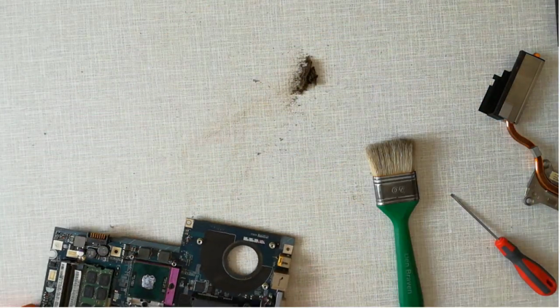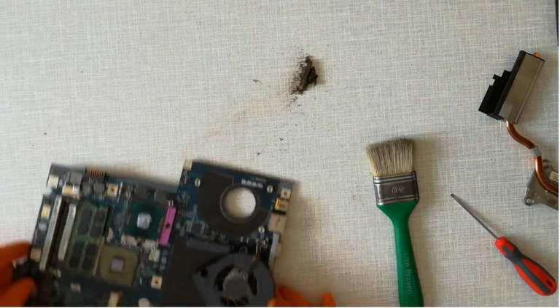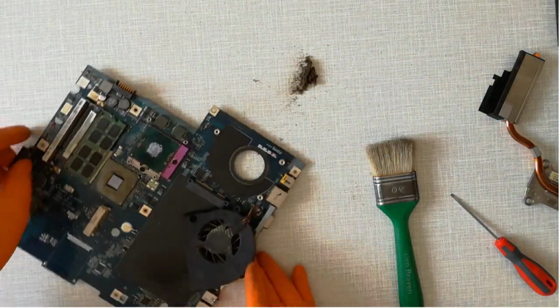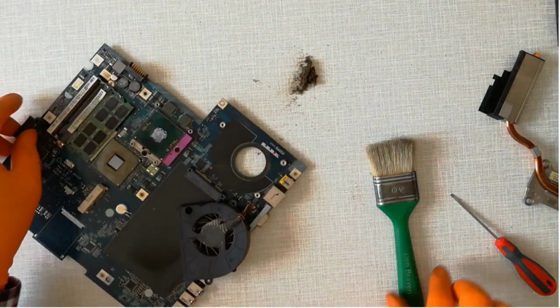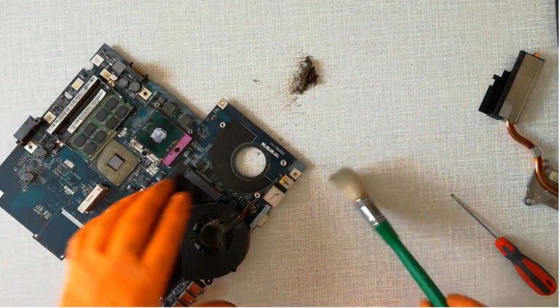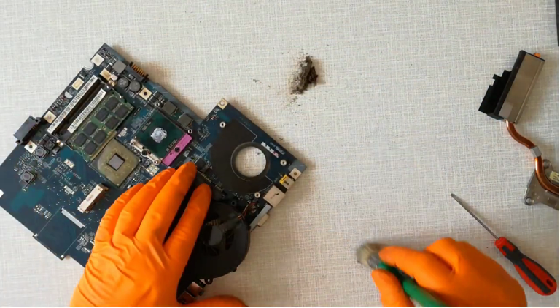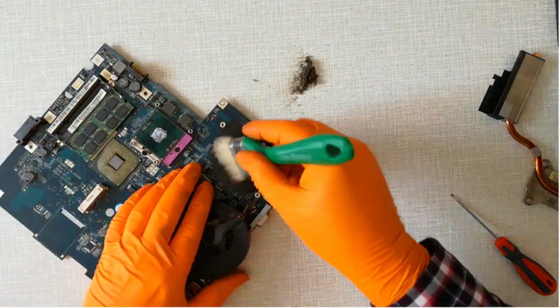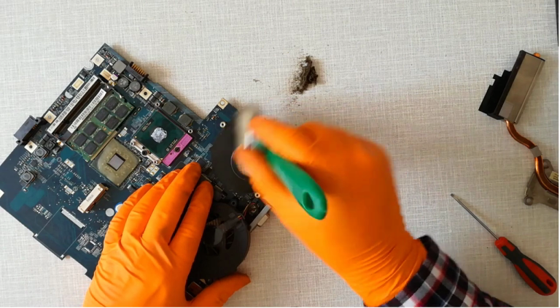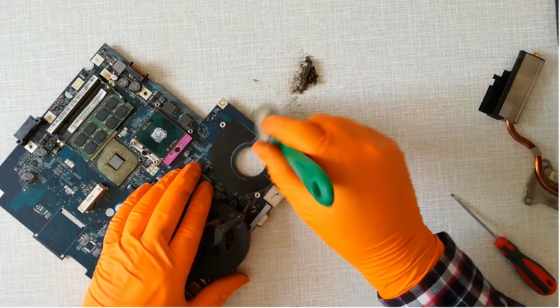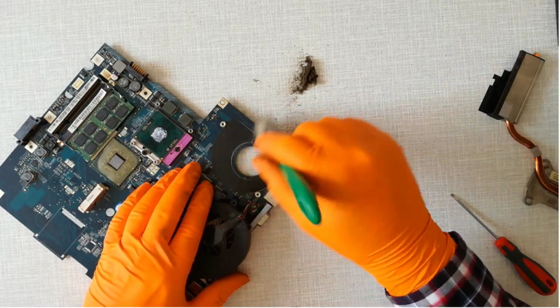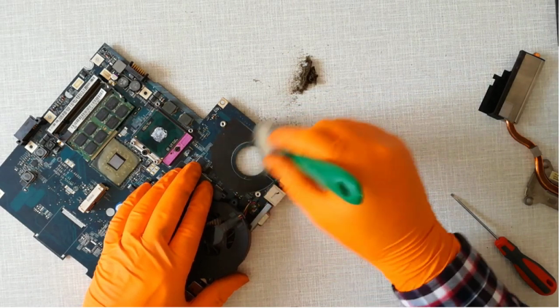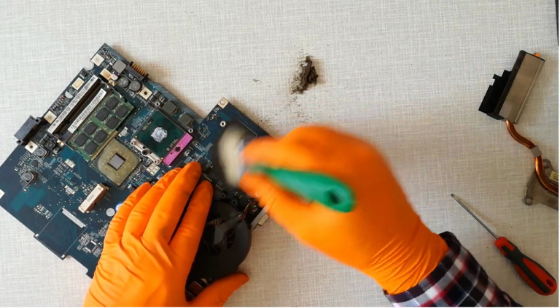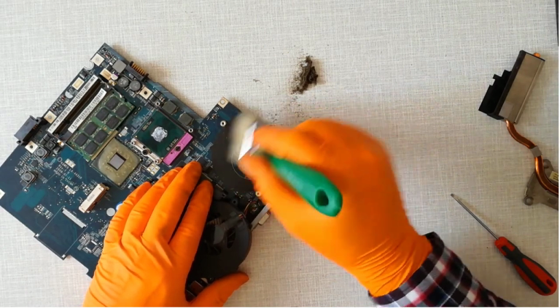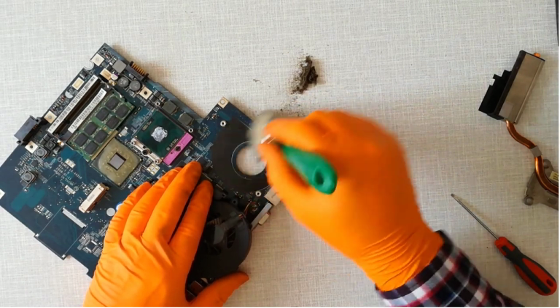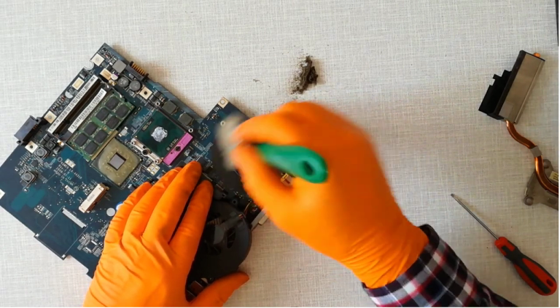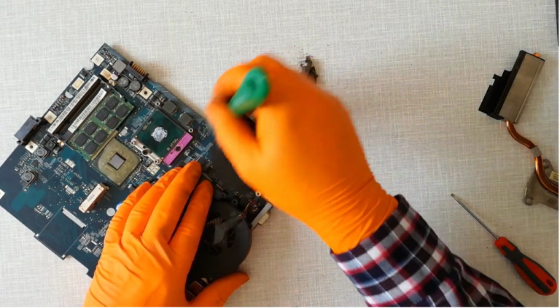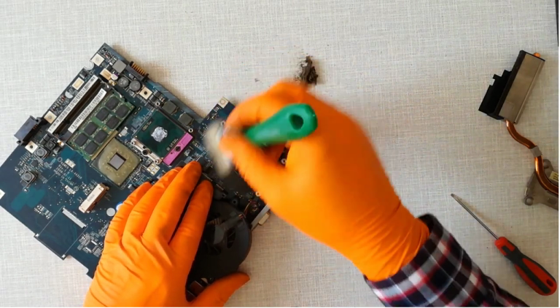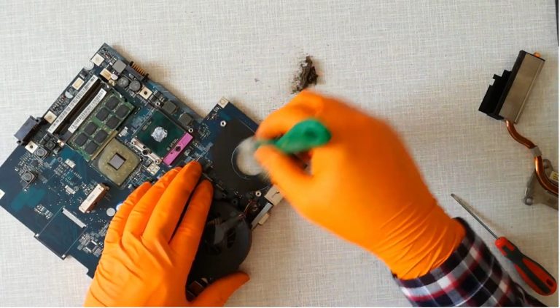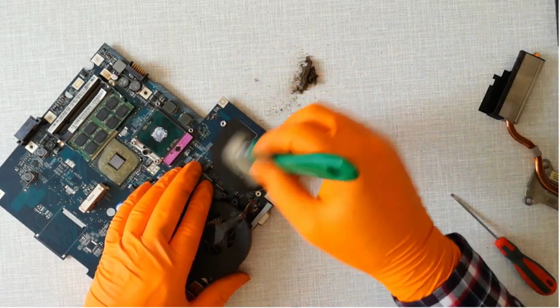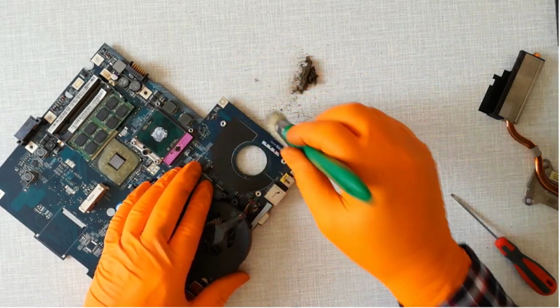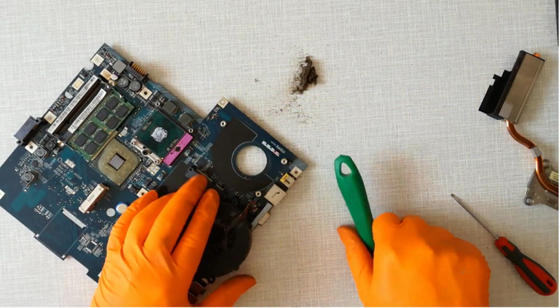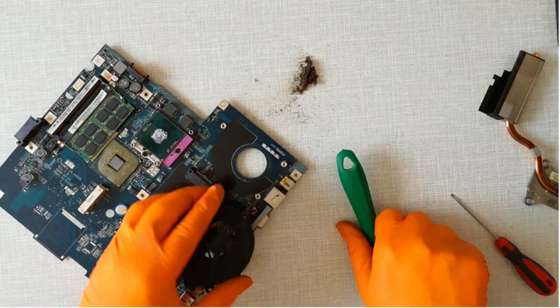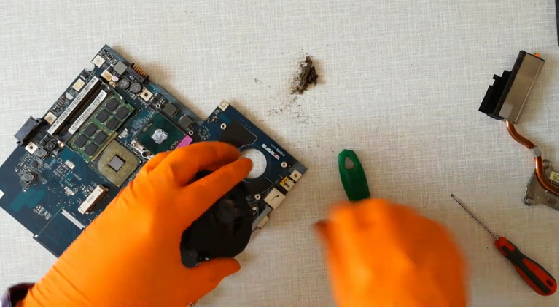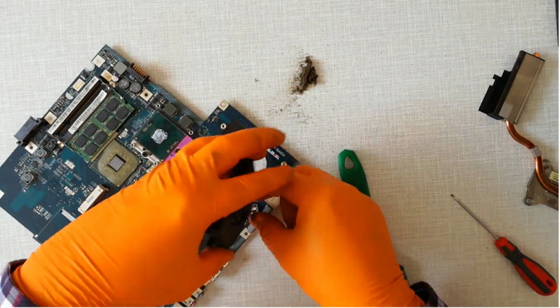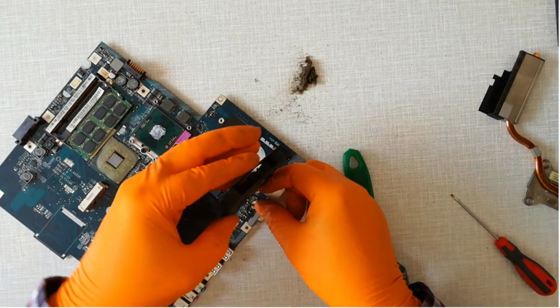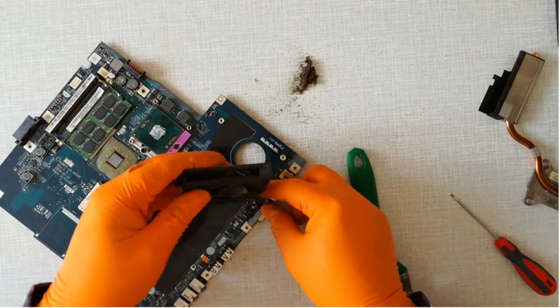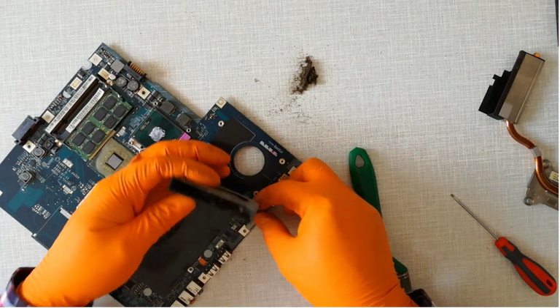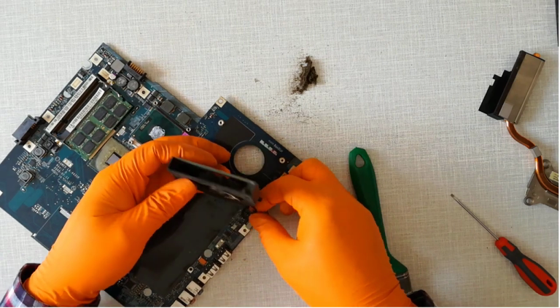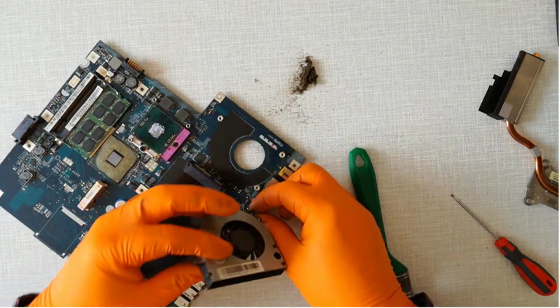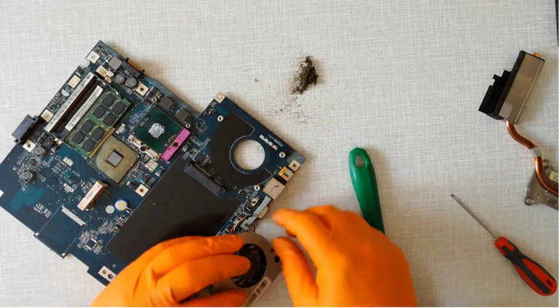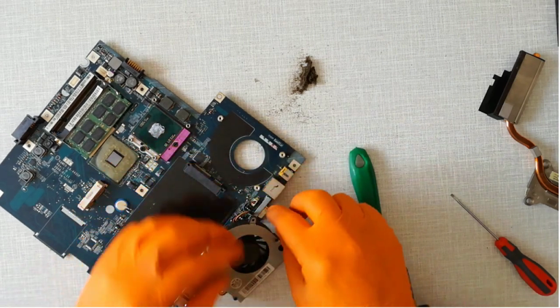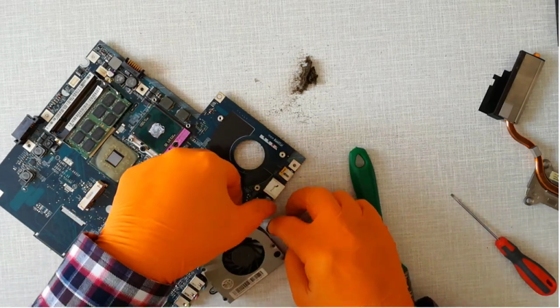Step 20, I clean the motherboard and the fan from dust with a brush. You can clean with a compressed air gun or with a compressed air can too.